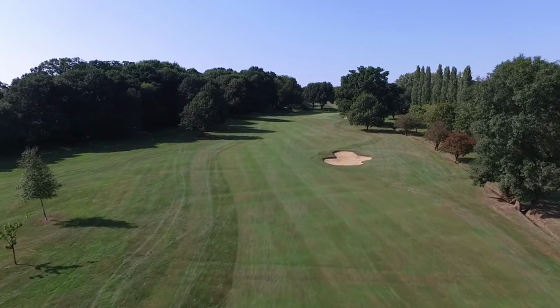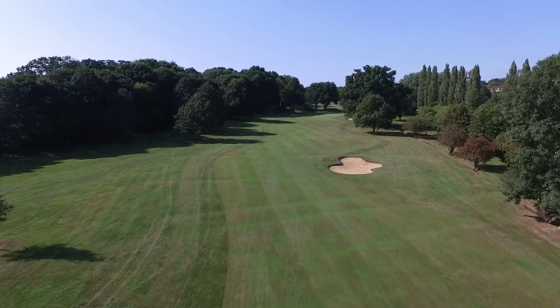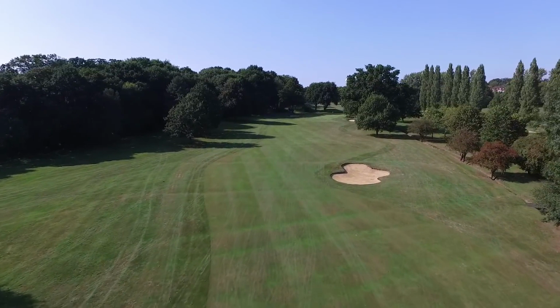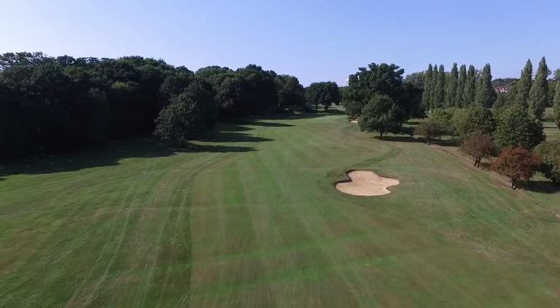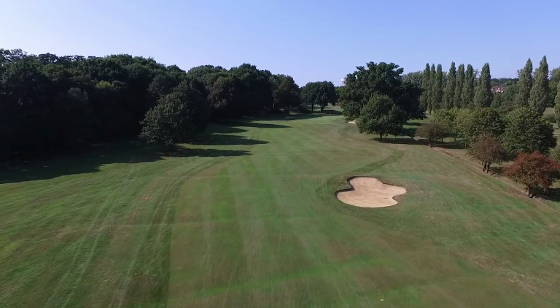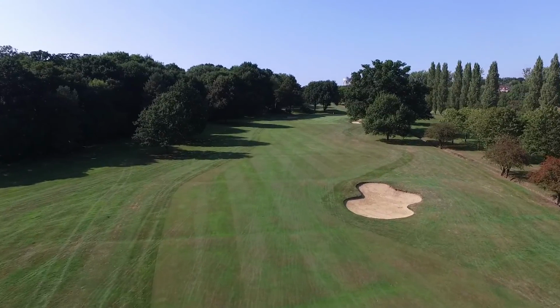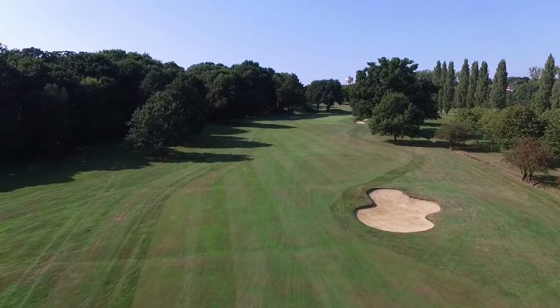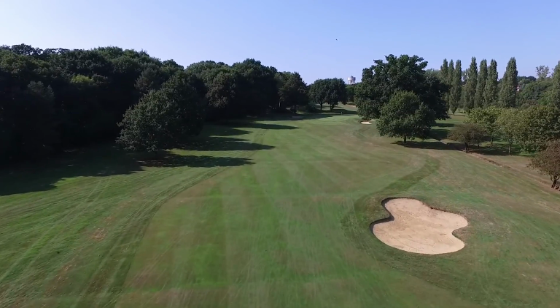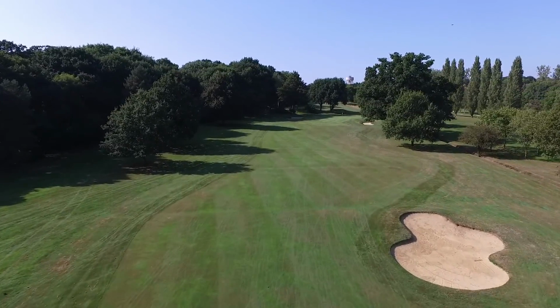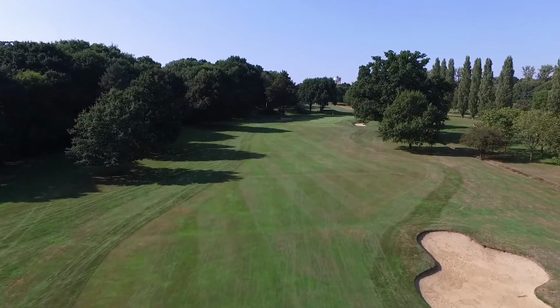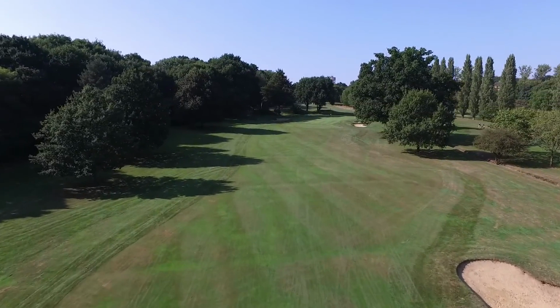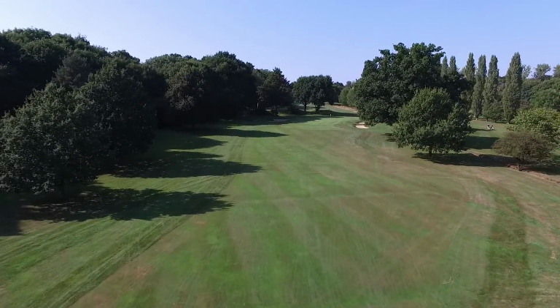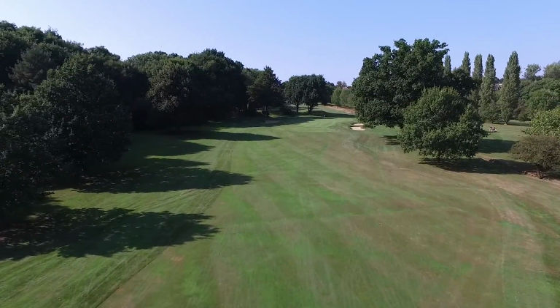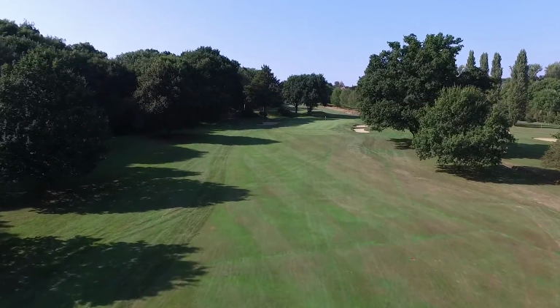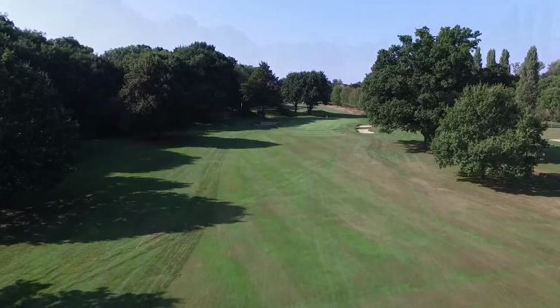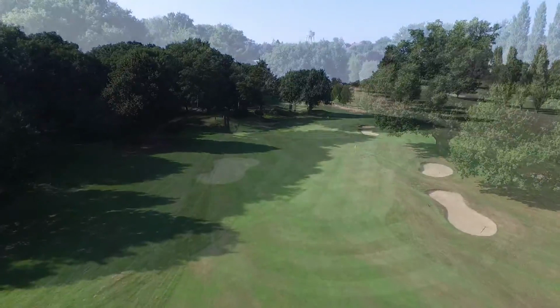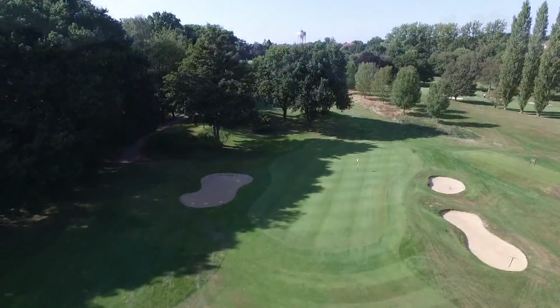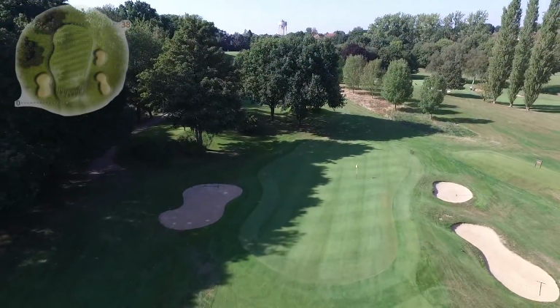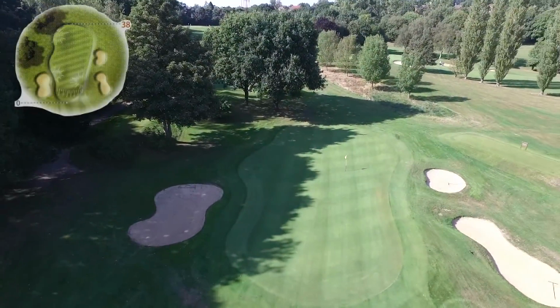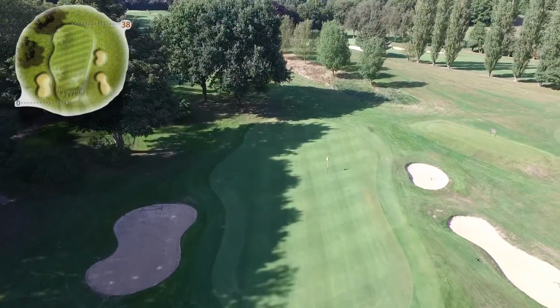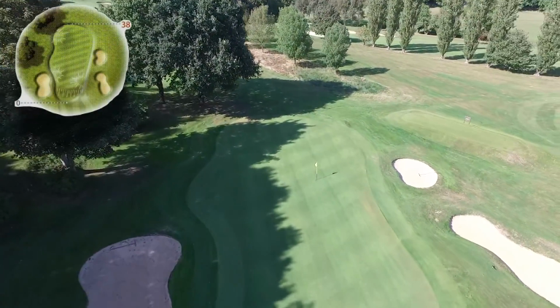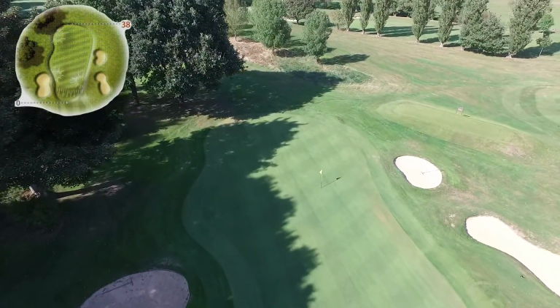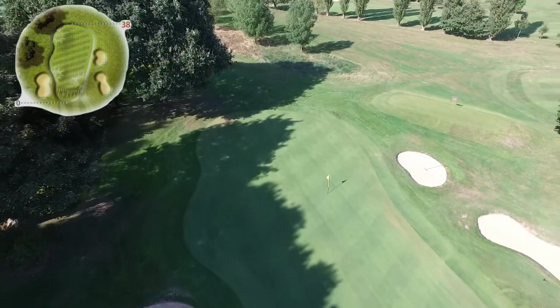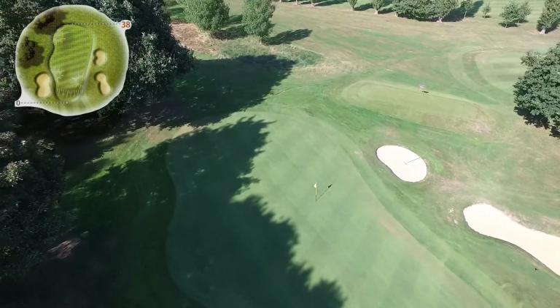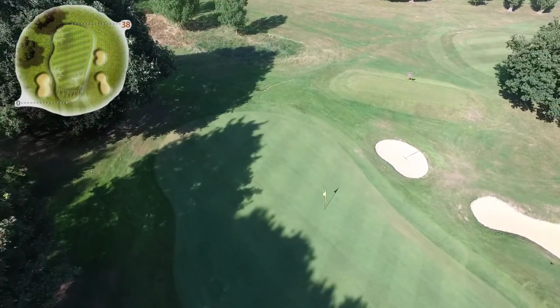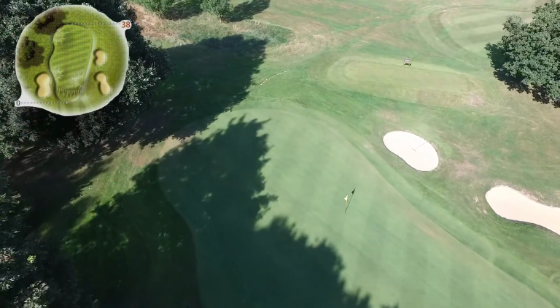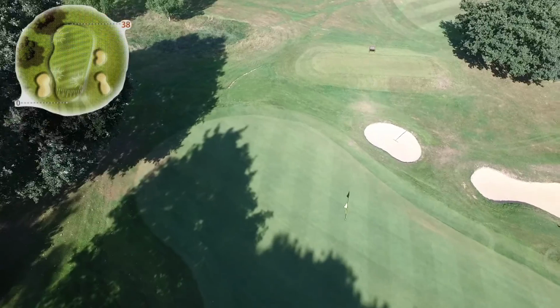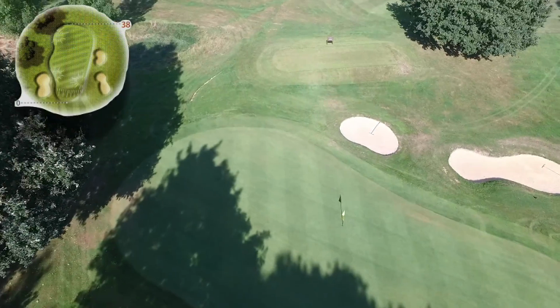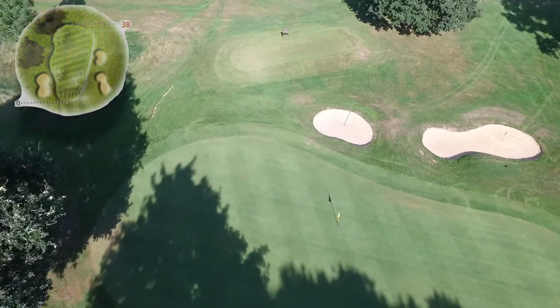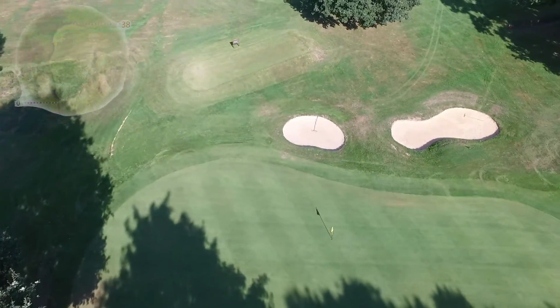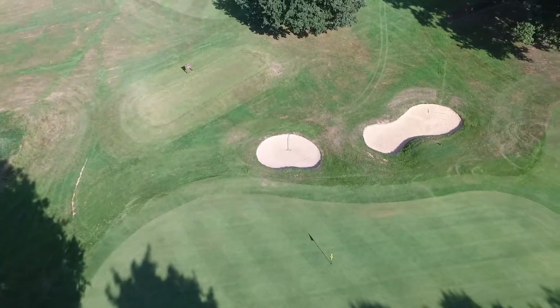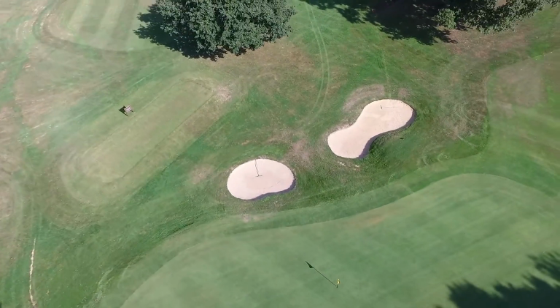An approach shot that is leaked to the right will inevitably find its way toward the oak tree that is situated to the right, or into one of the two carefully placed bunkers around the short right hand side of the green. The green slopes from back to front and from left to right.